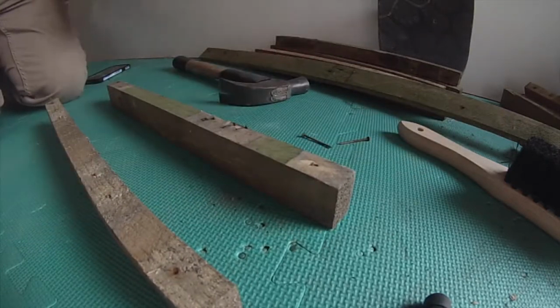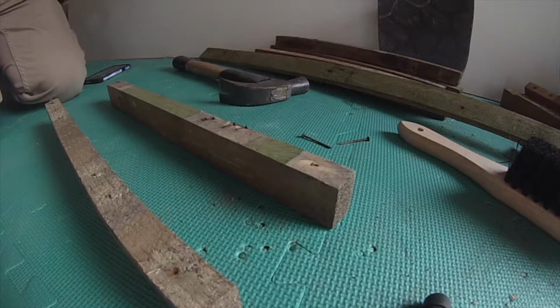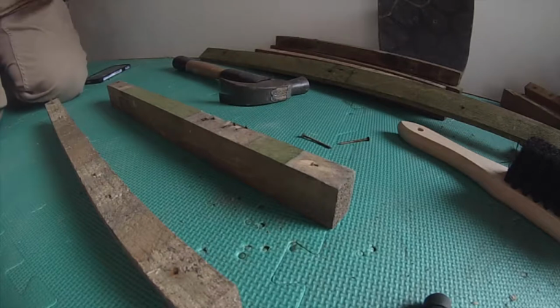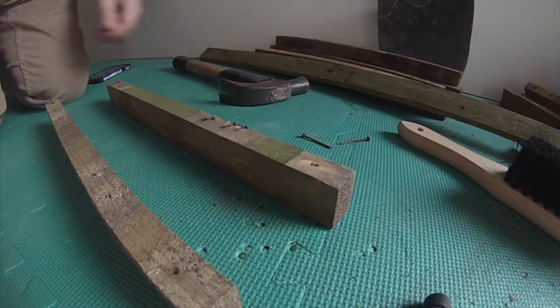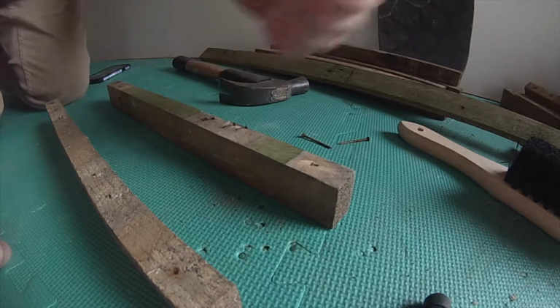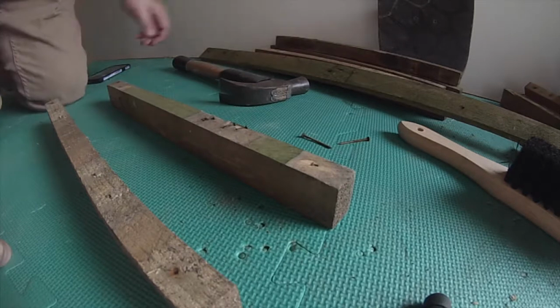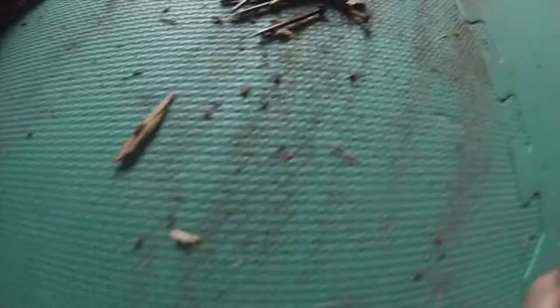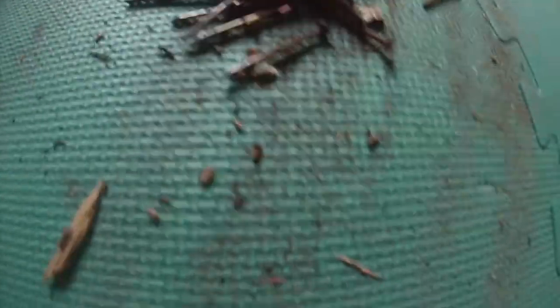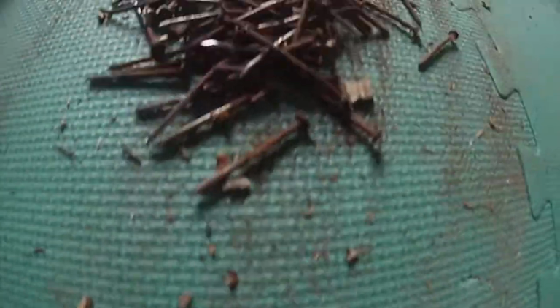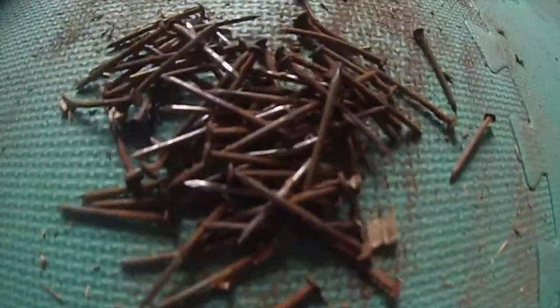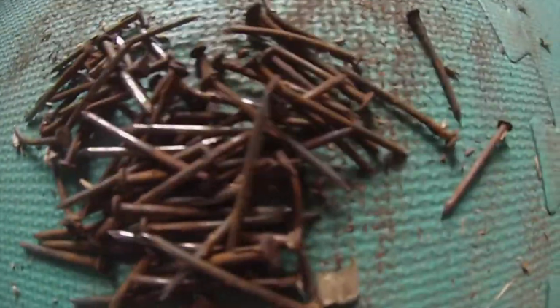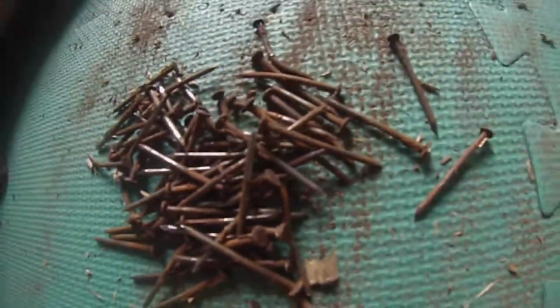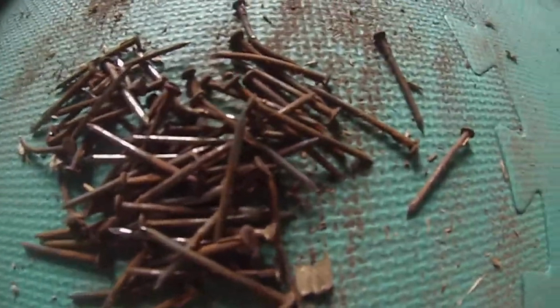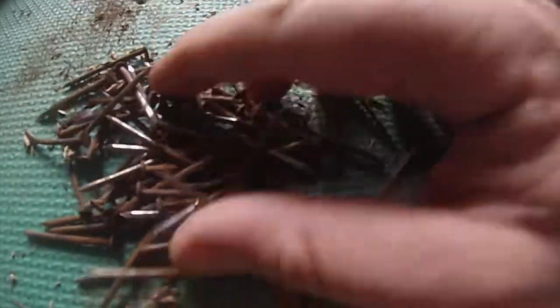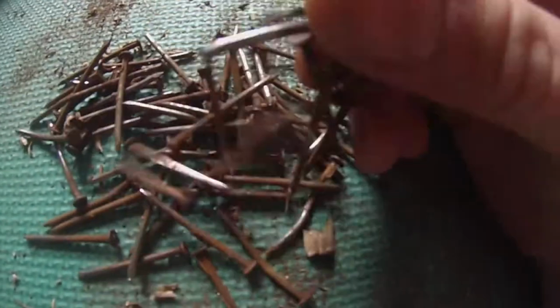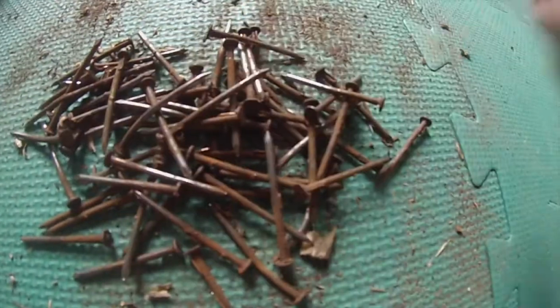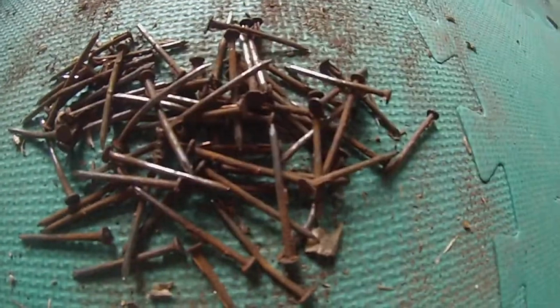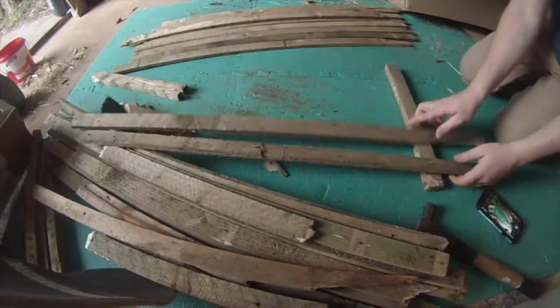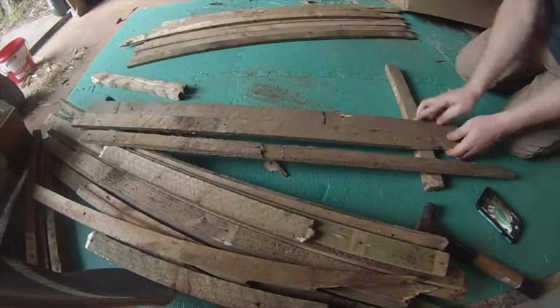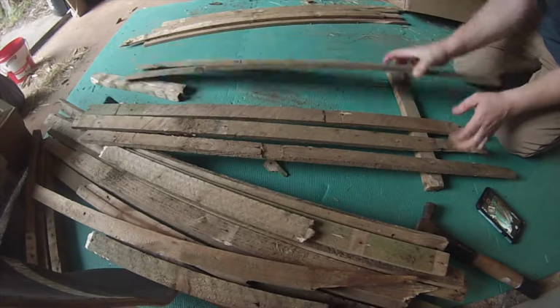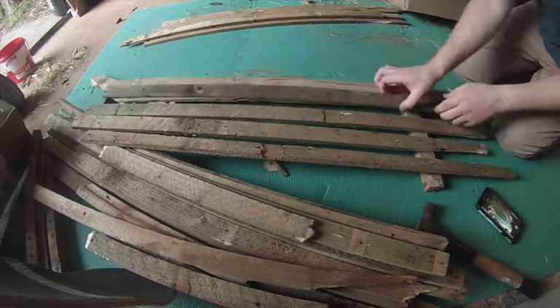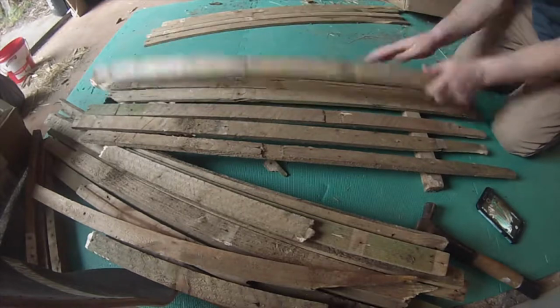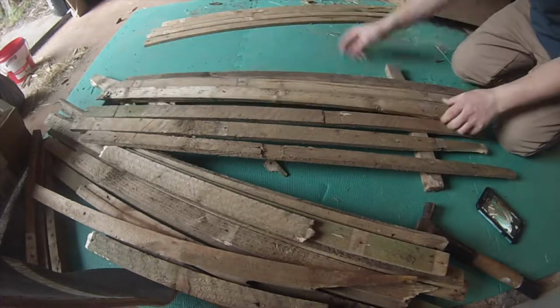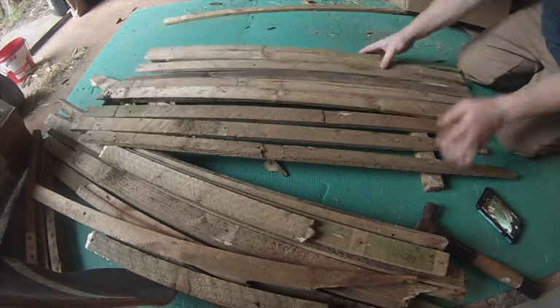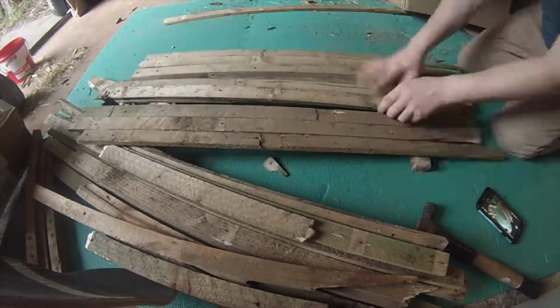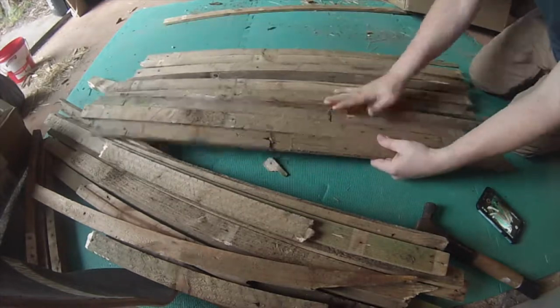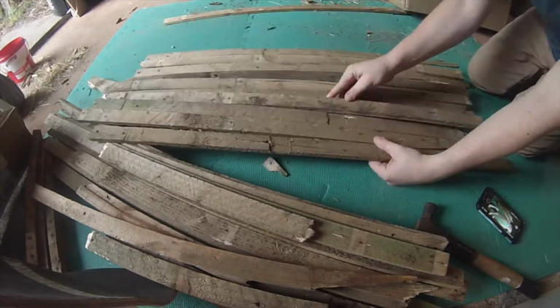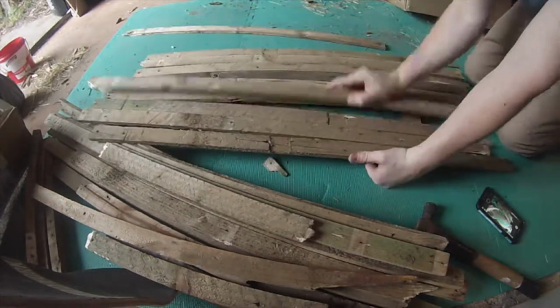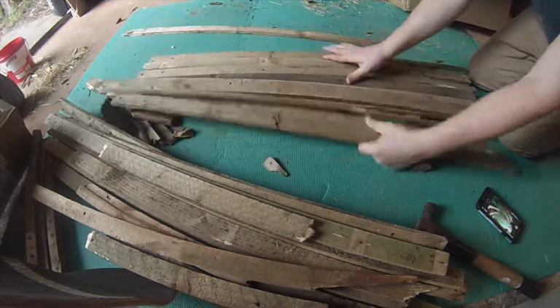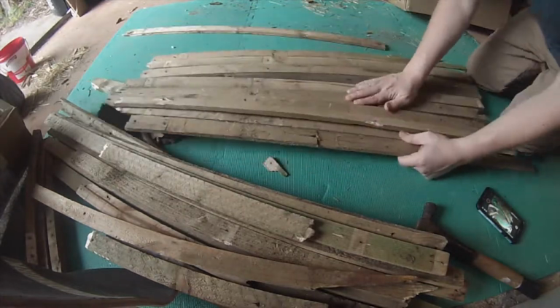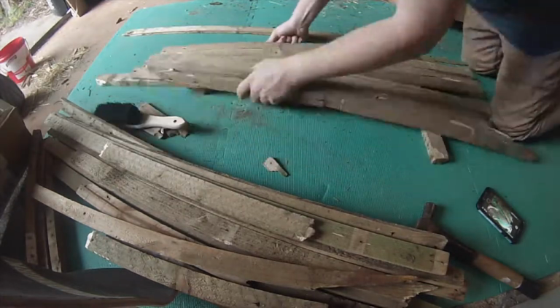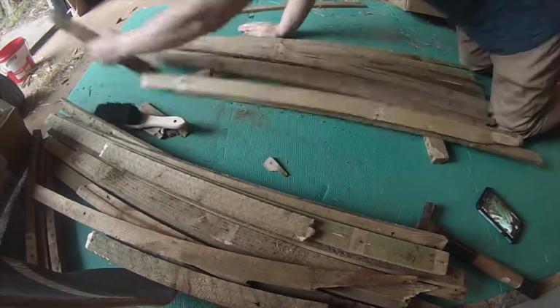I got a few of these nails out as well, kept them all in one piece, tried to get them as straight as I could. I'm not sure what I'll do with them but I'm sure I'll use them in another project.